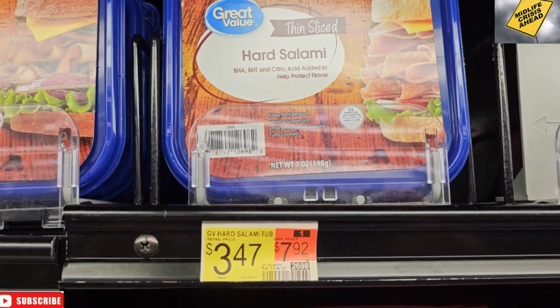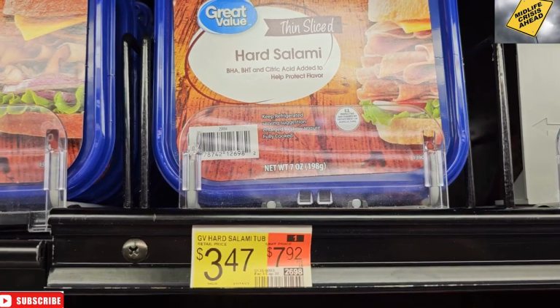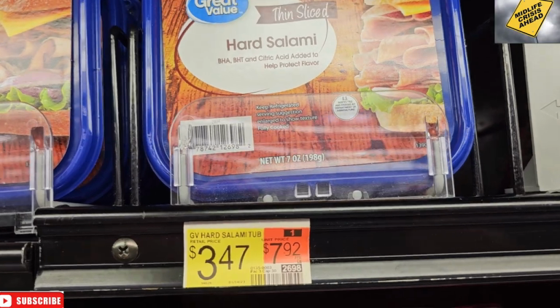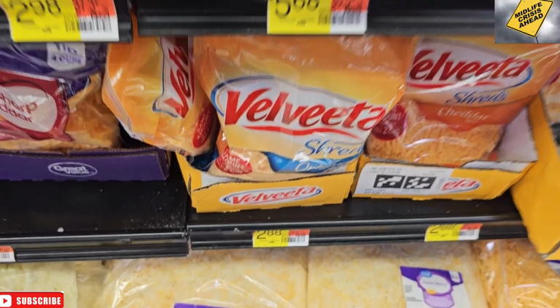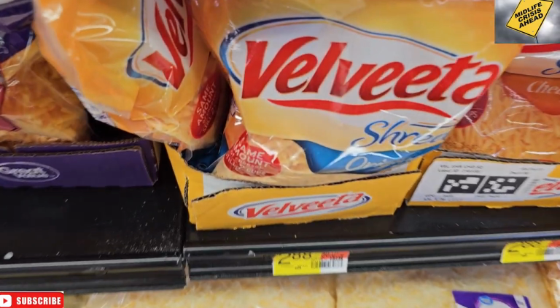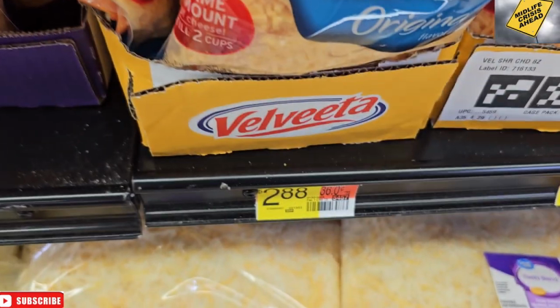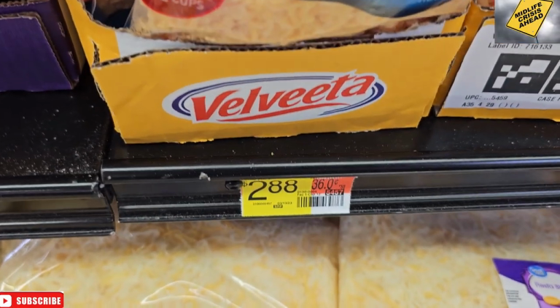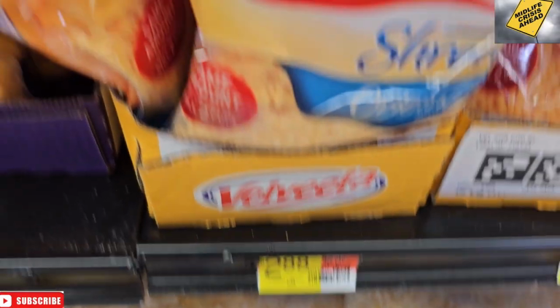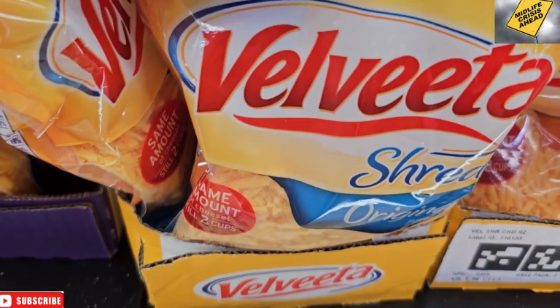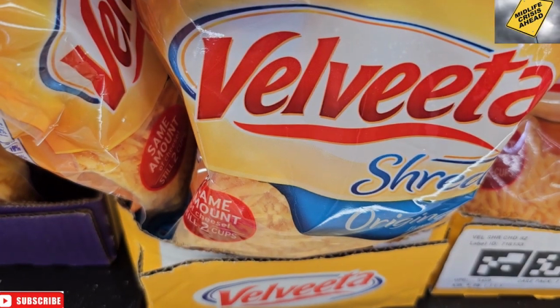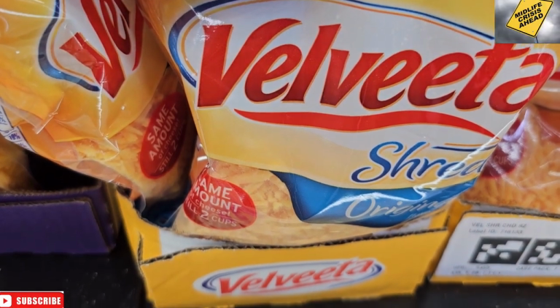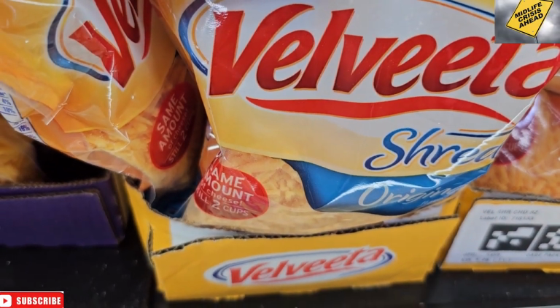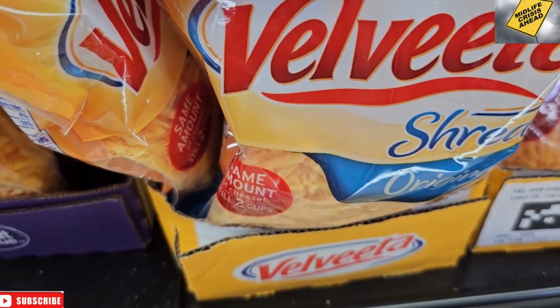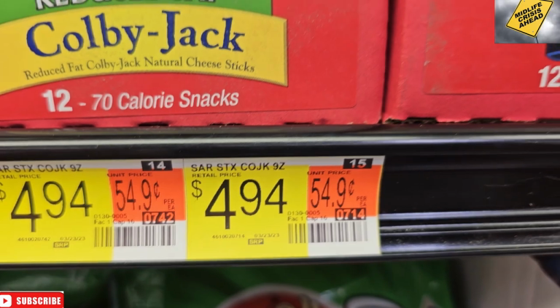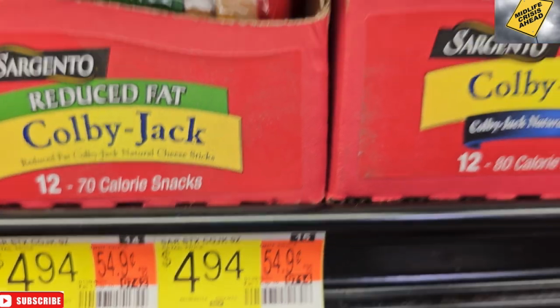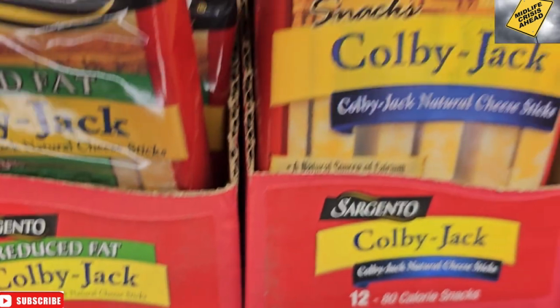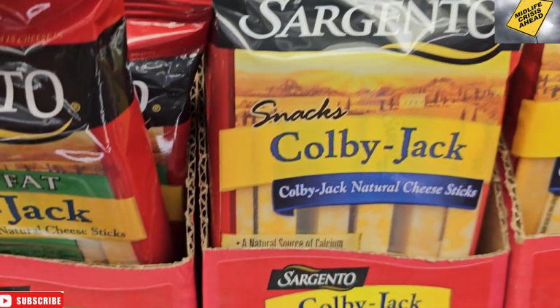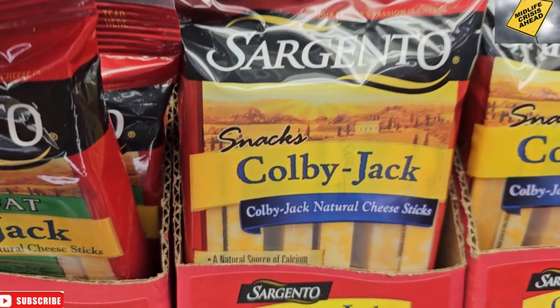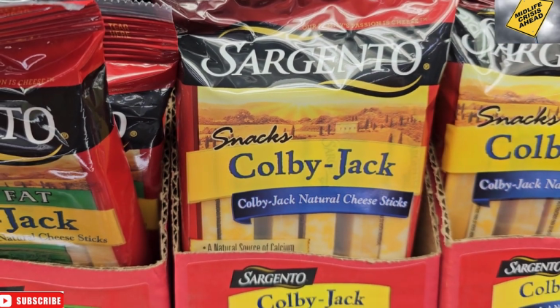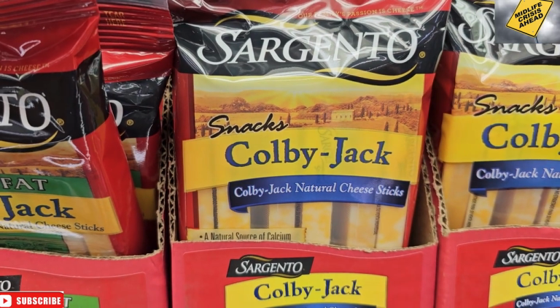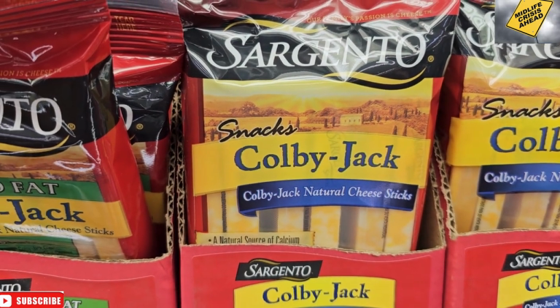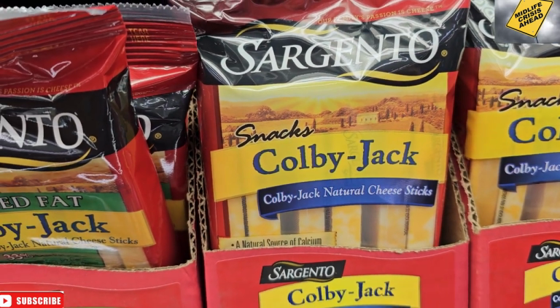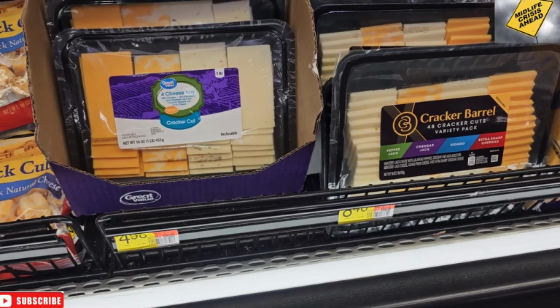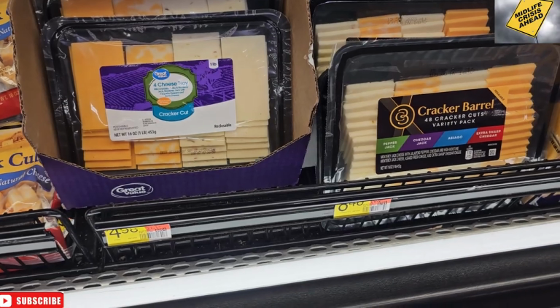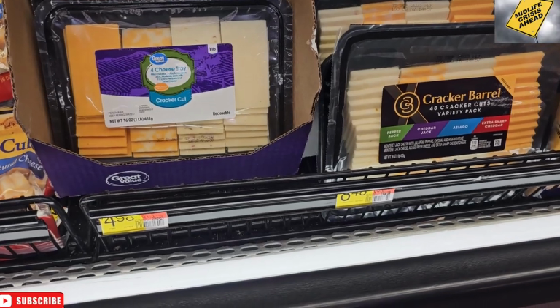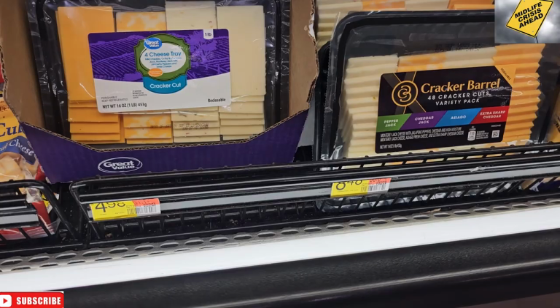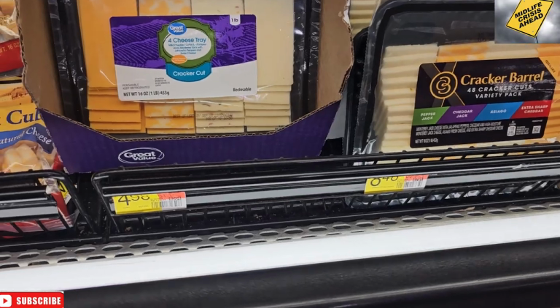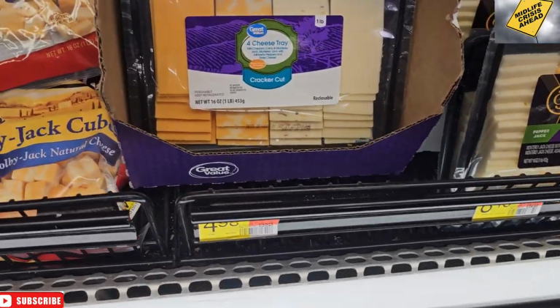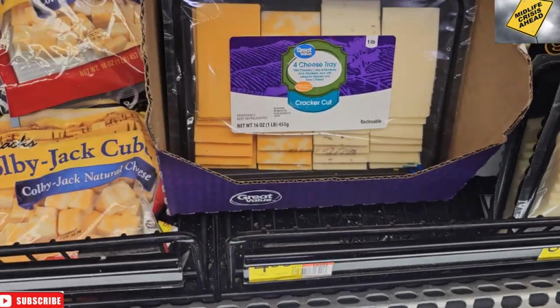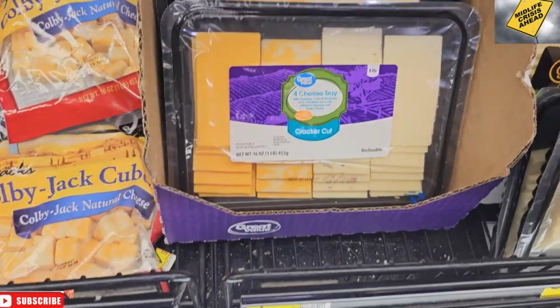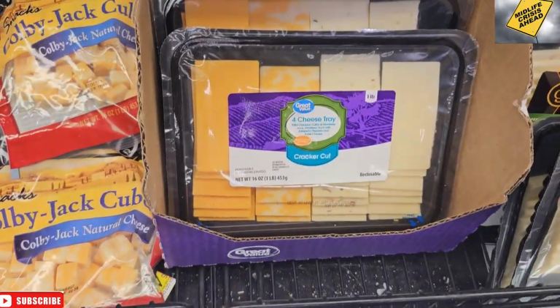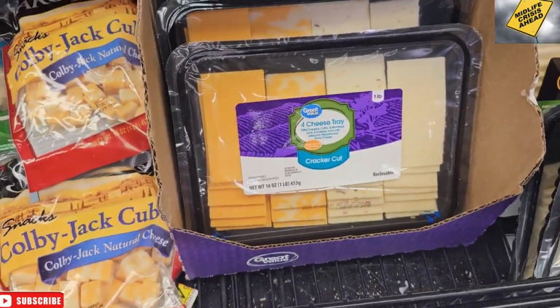We found the salami, and here is the Velveeta shredded cheese. Now we get the cheese sticks for Lindsay and the boys, and the cheese tray for $4.98. Nobody said a word about the Great Value brand.